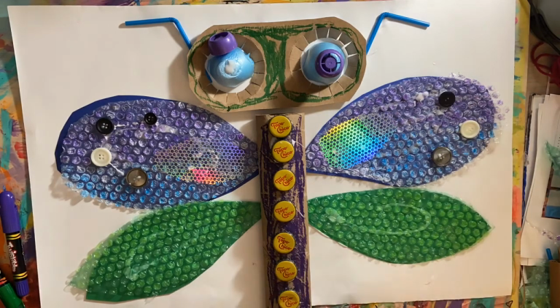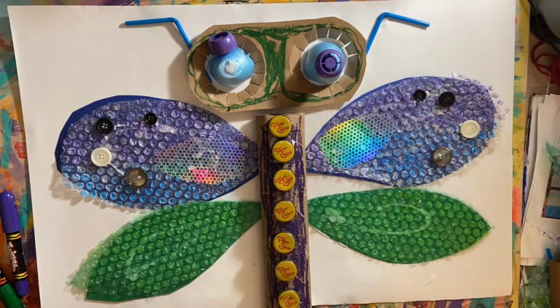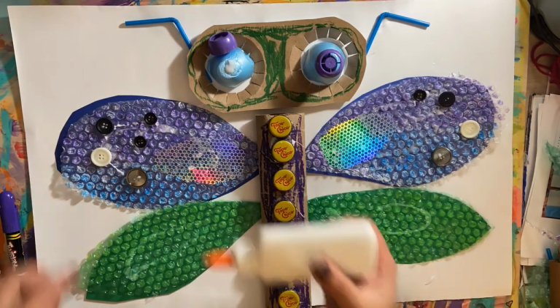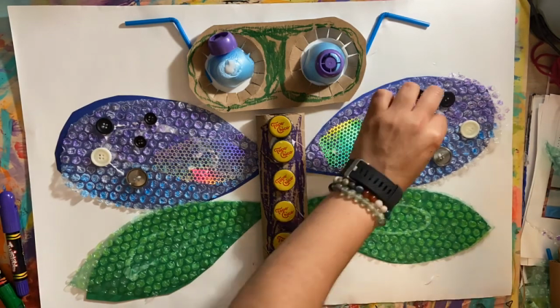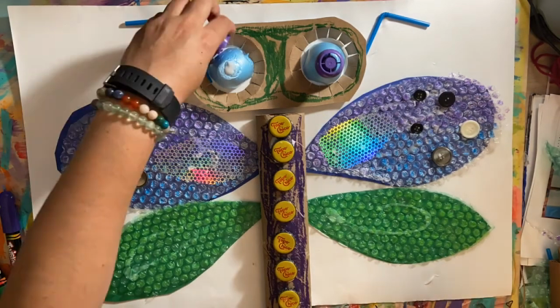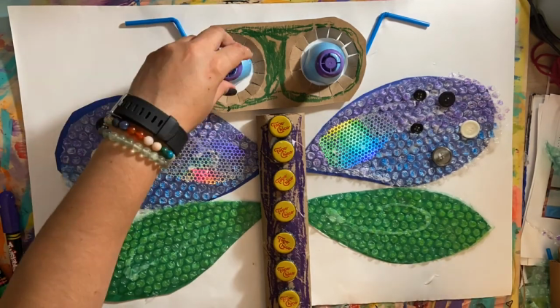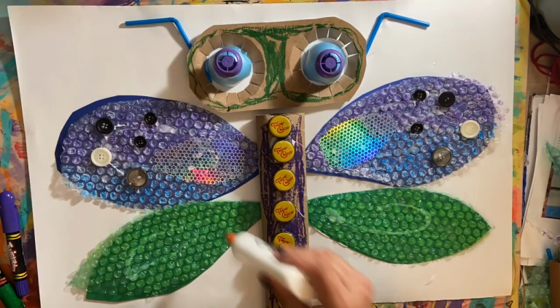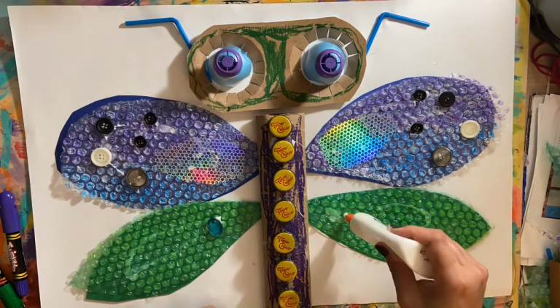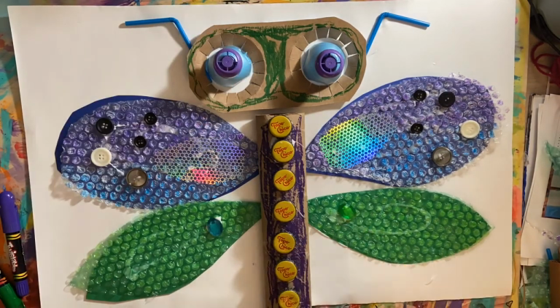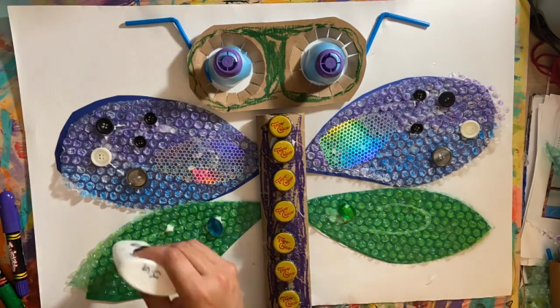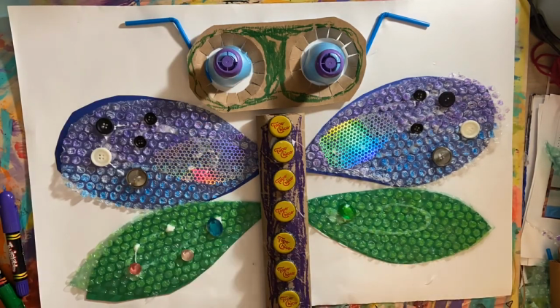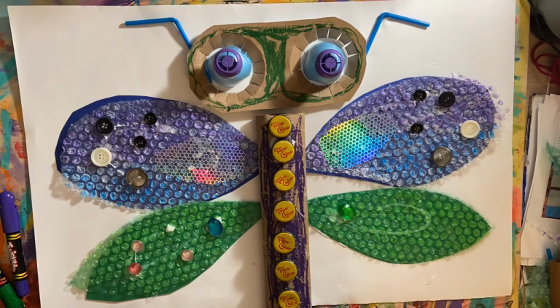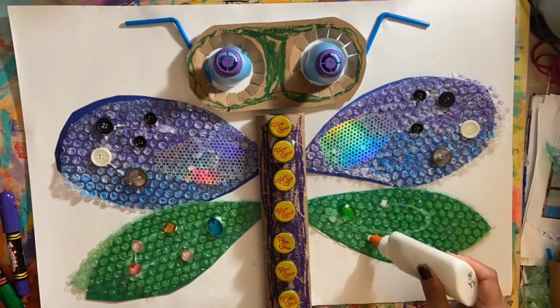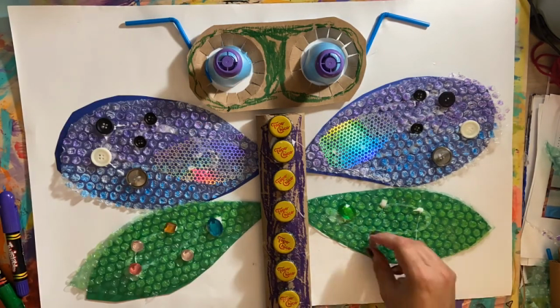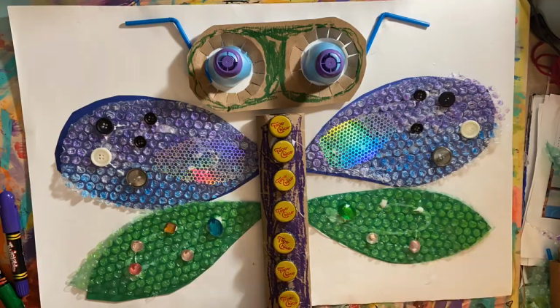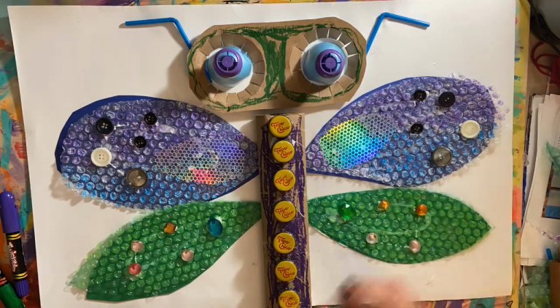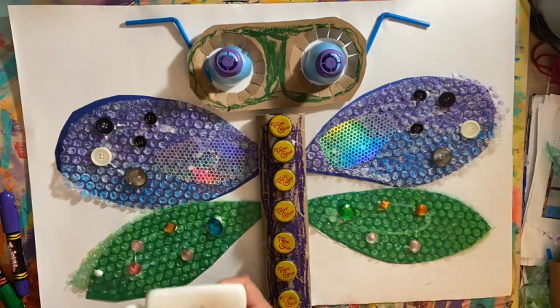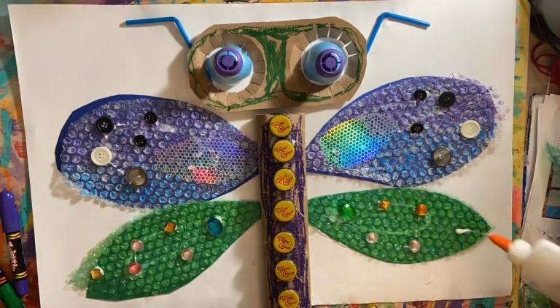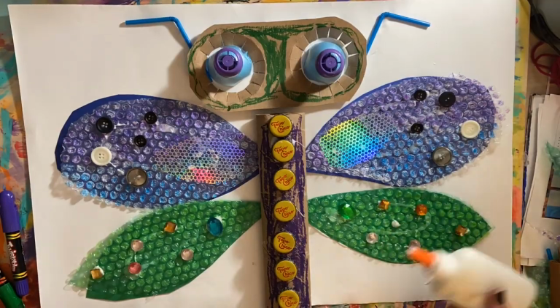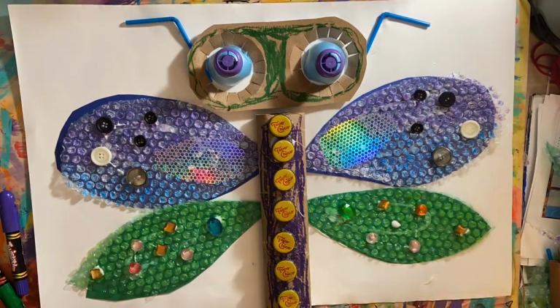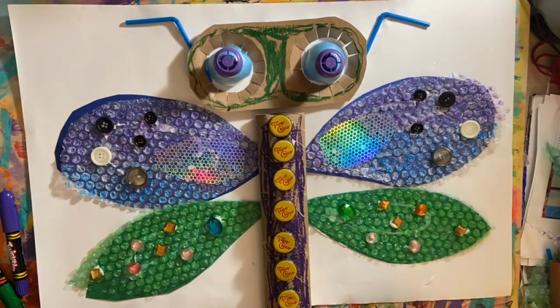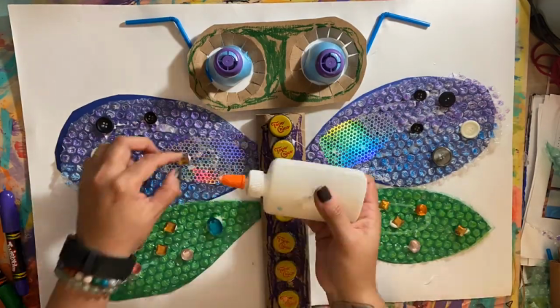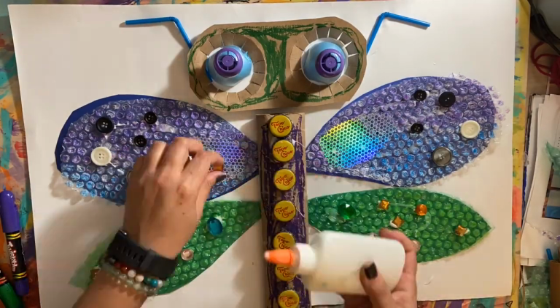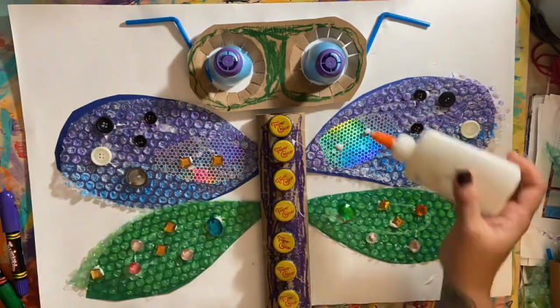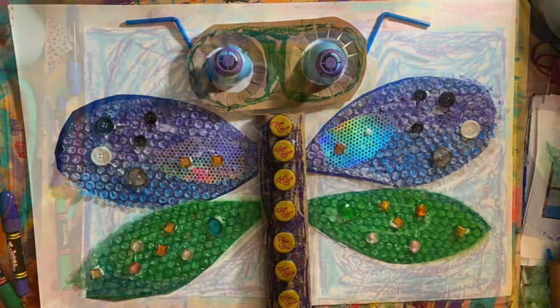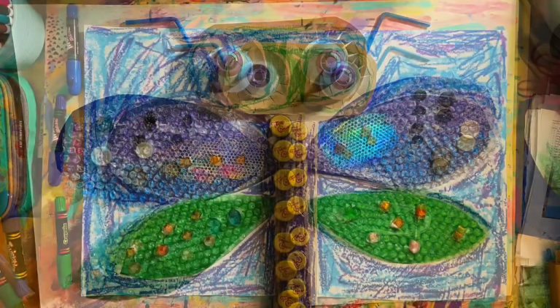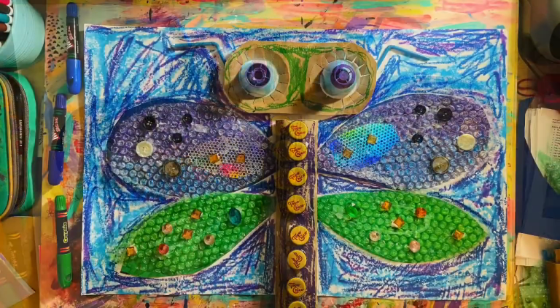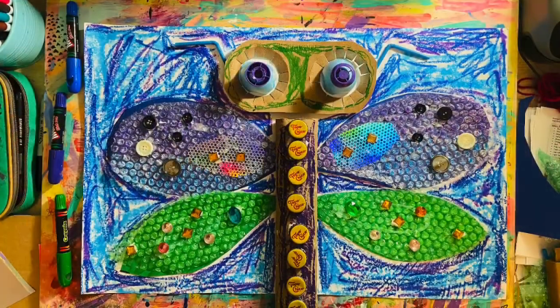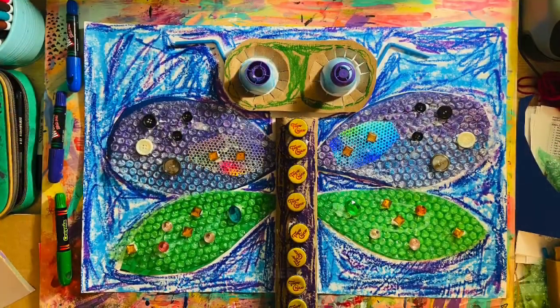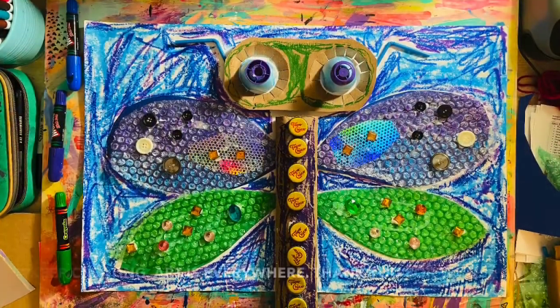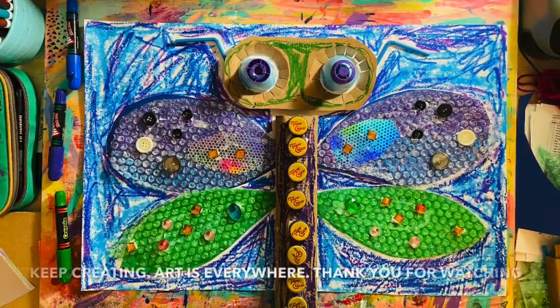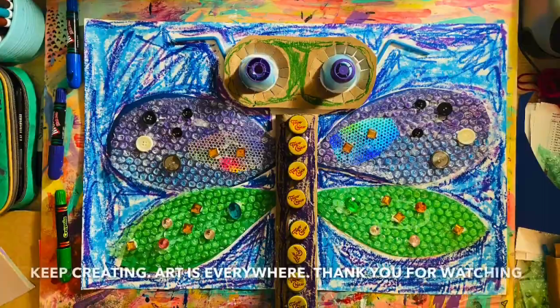Remember everybody, art is everywhere and keep creating. Subscribe to my YouTube channel Color Outside the Lines NYC. Thank you for watching.